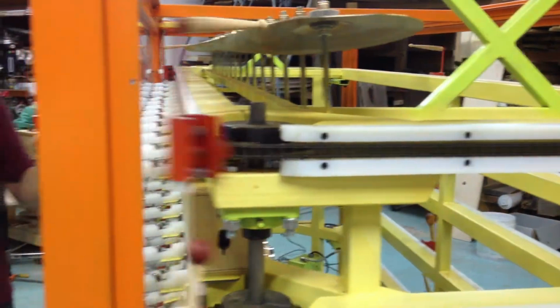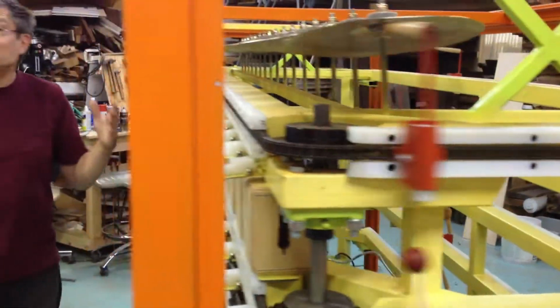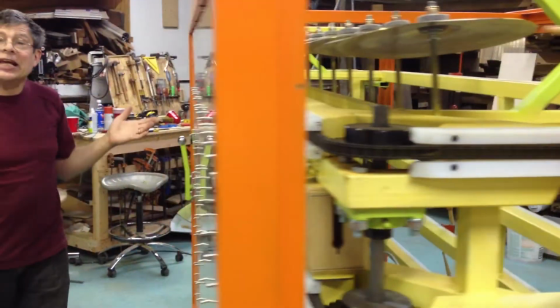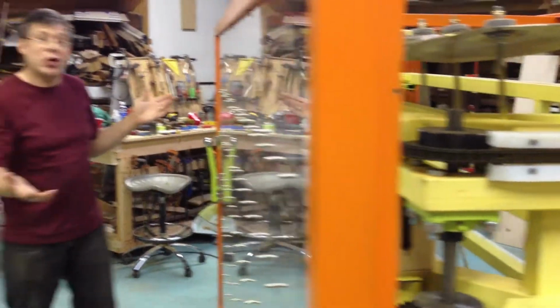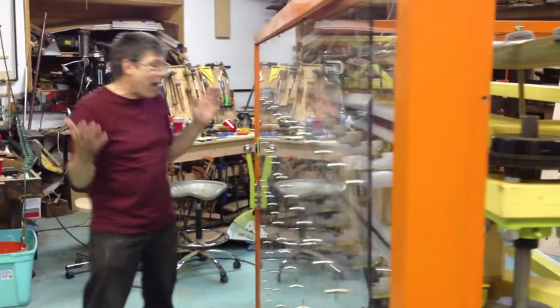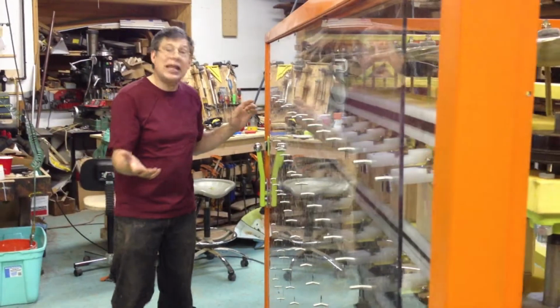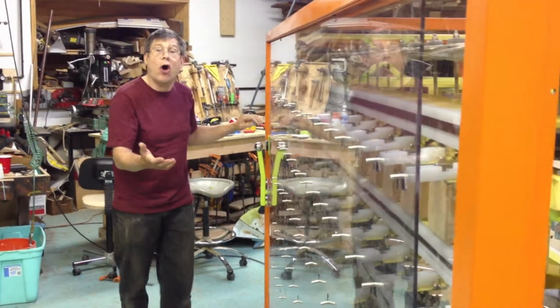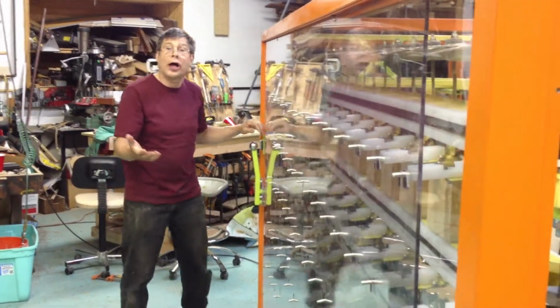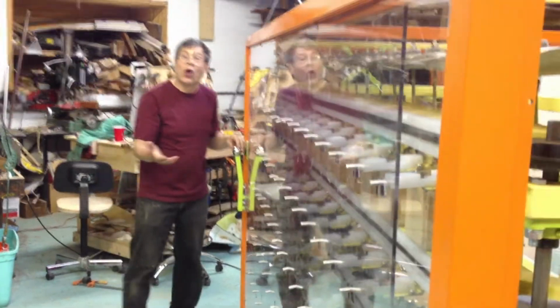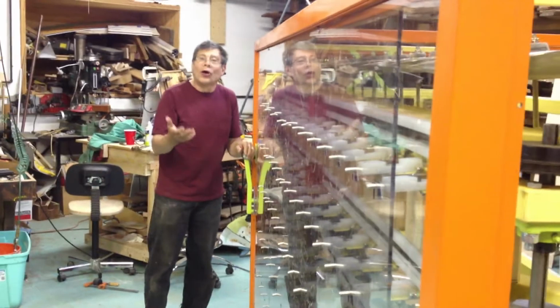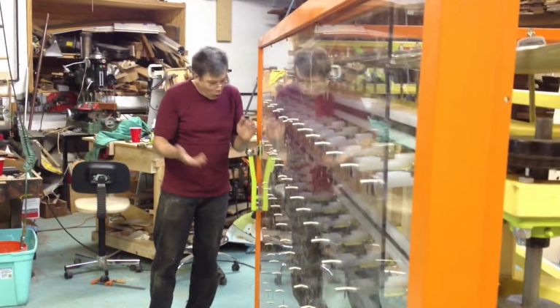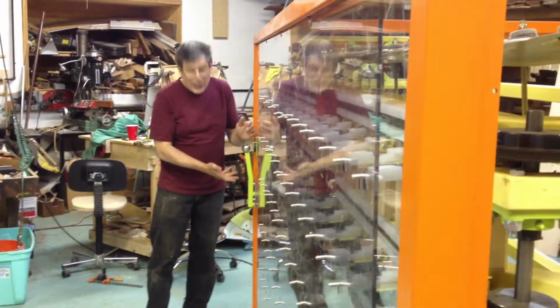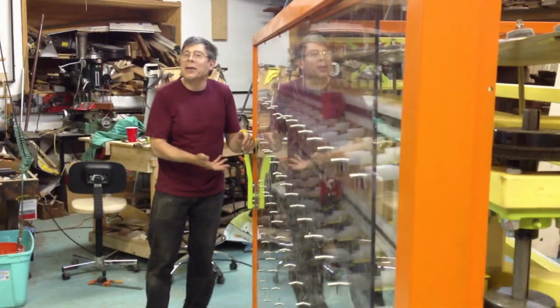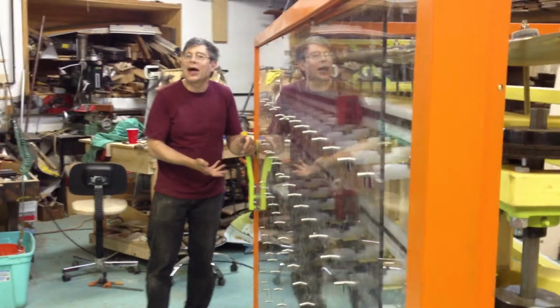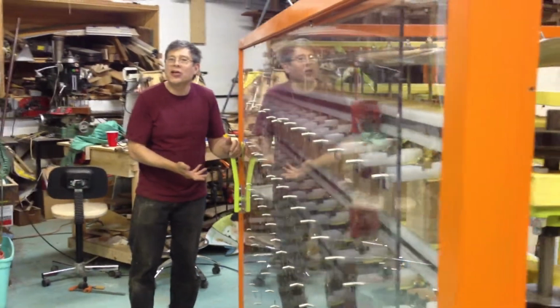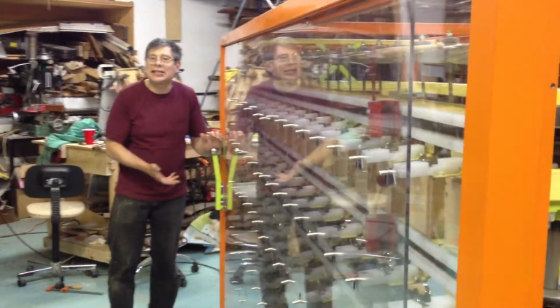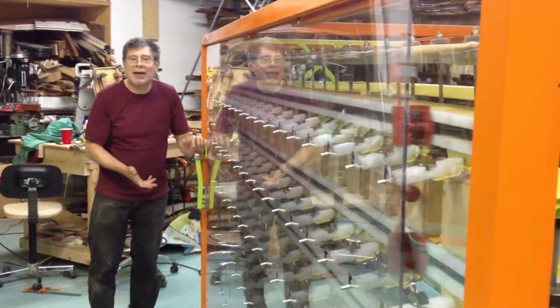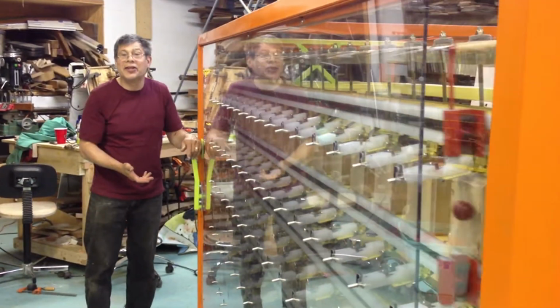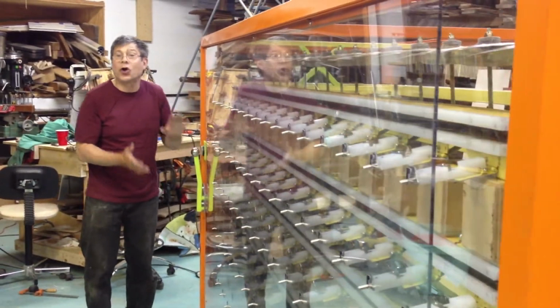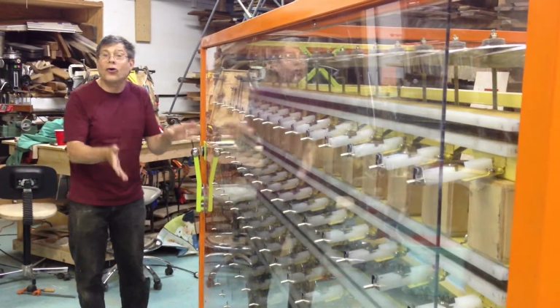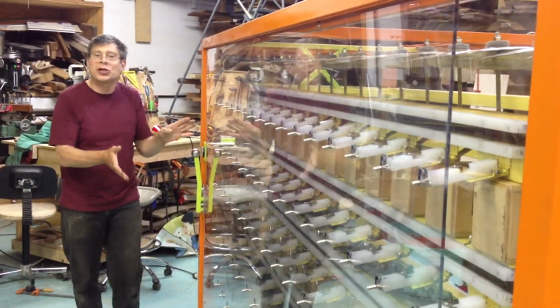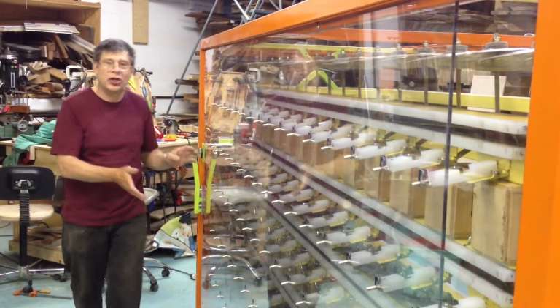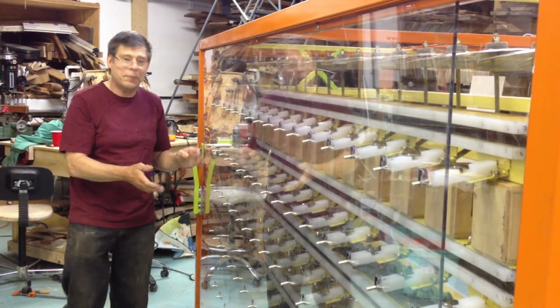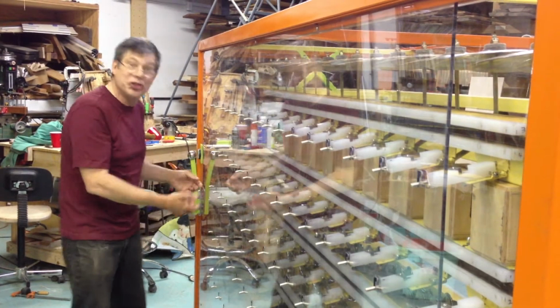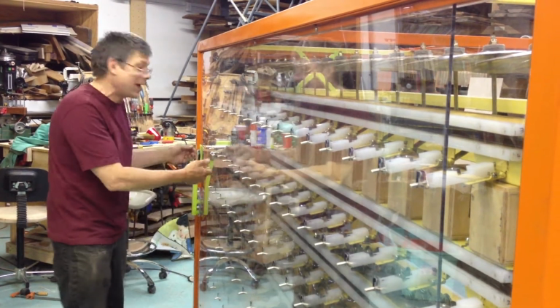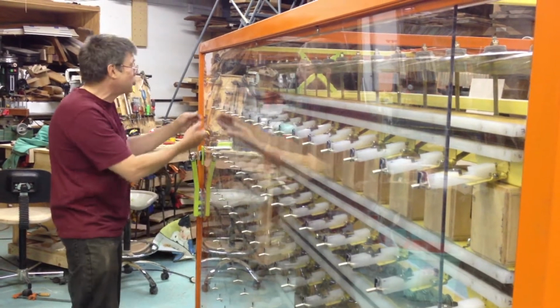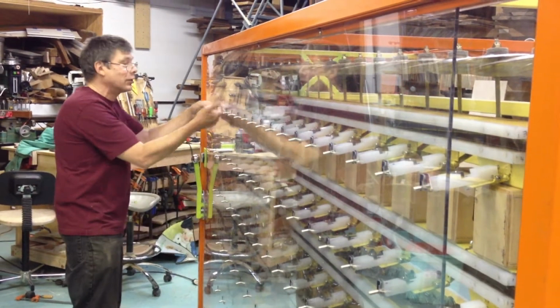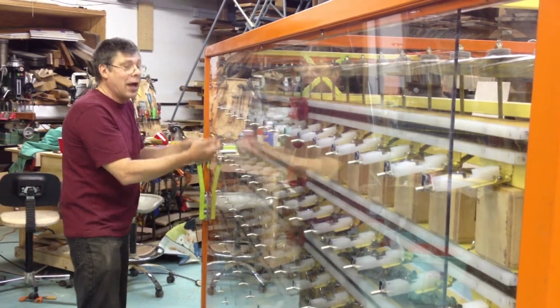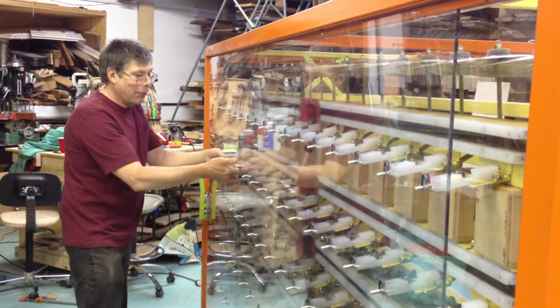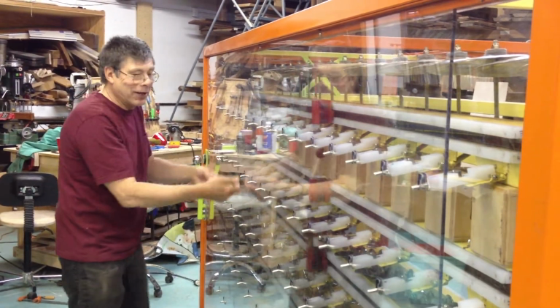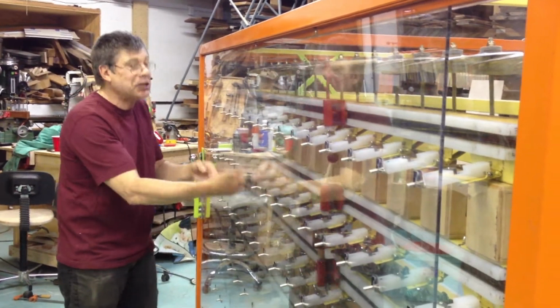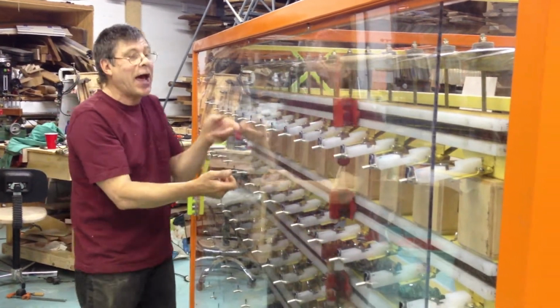A single reset lever knocks all the switches to the up position, so you get to start with a fresh pattern.